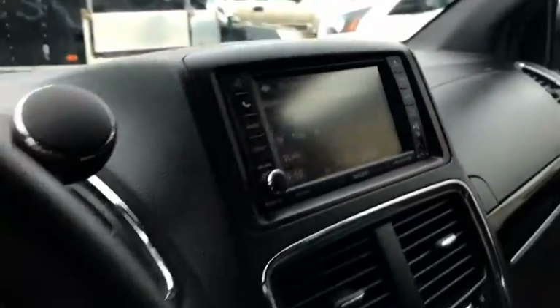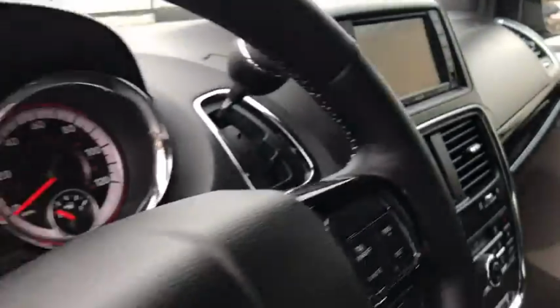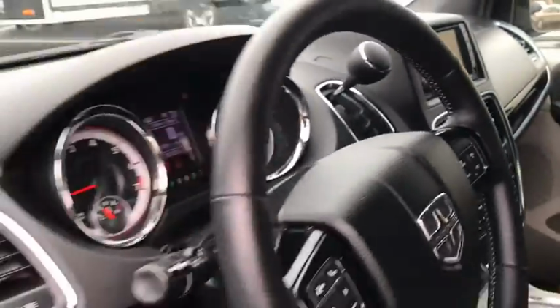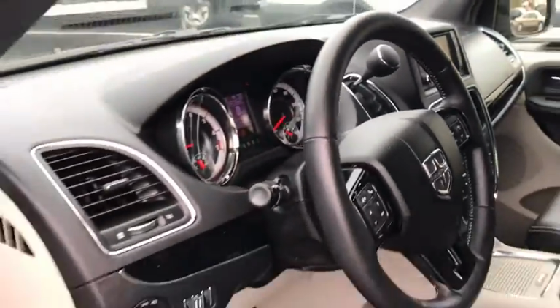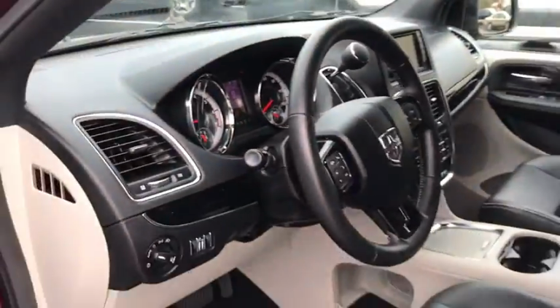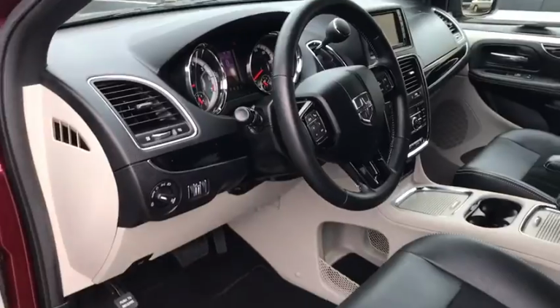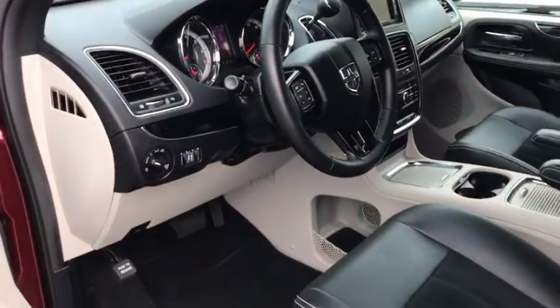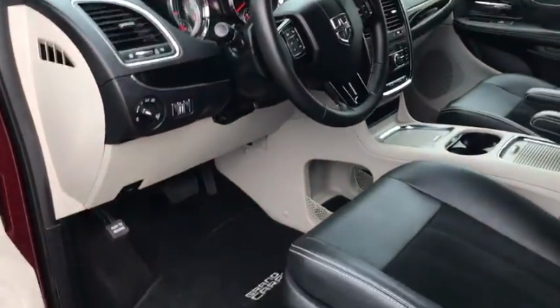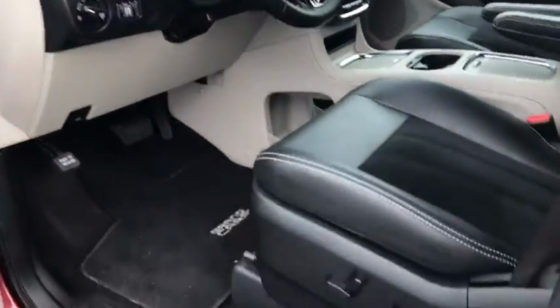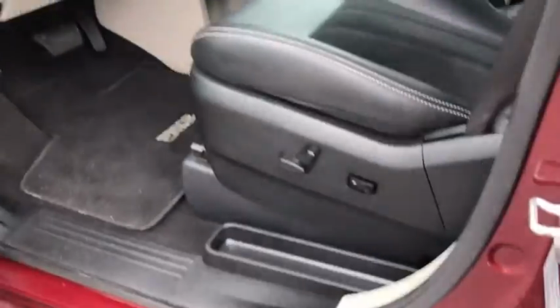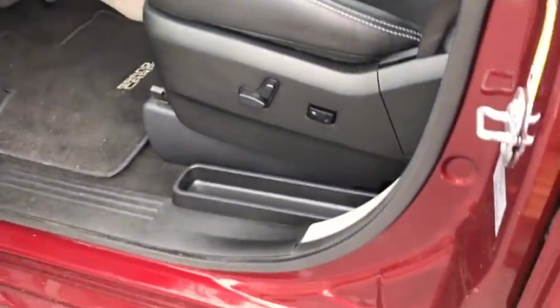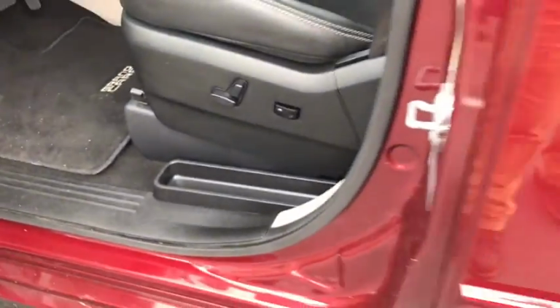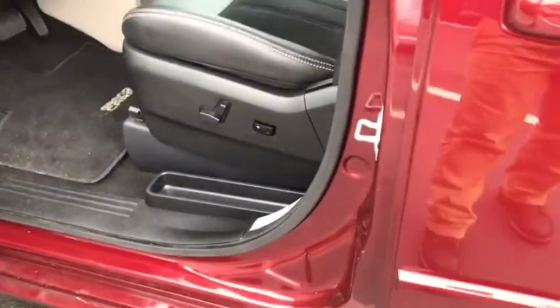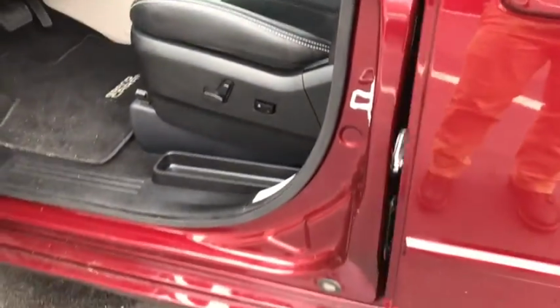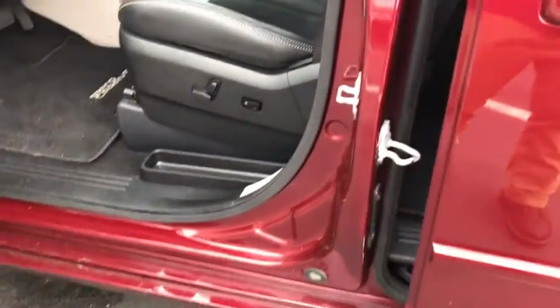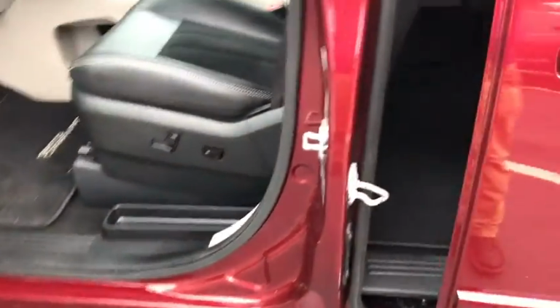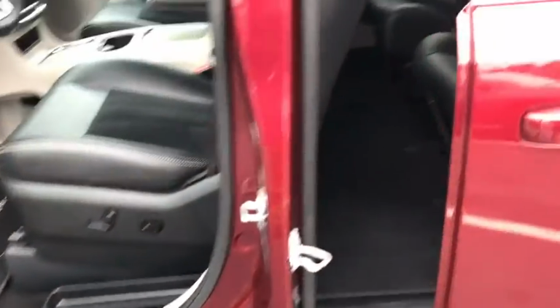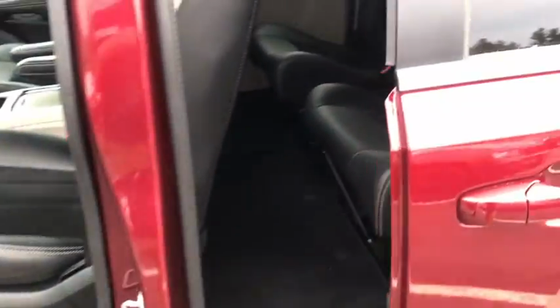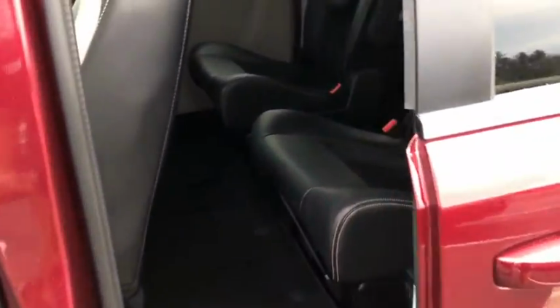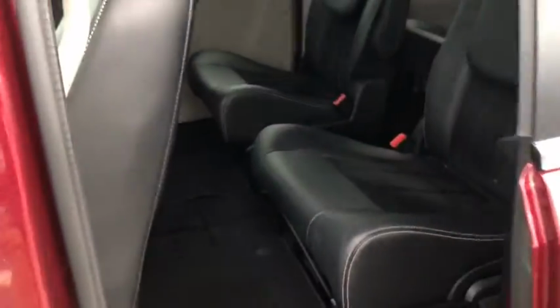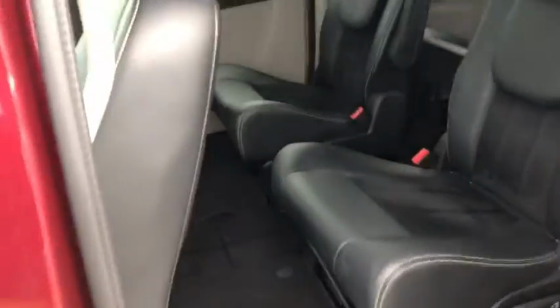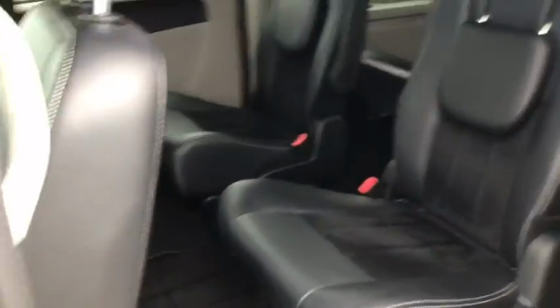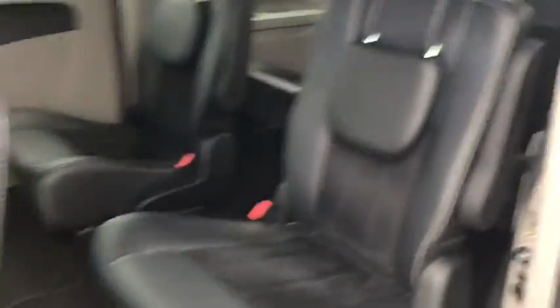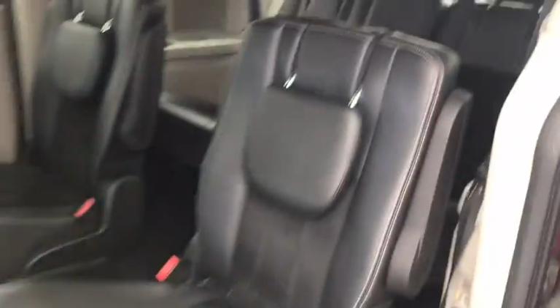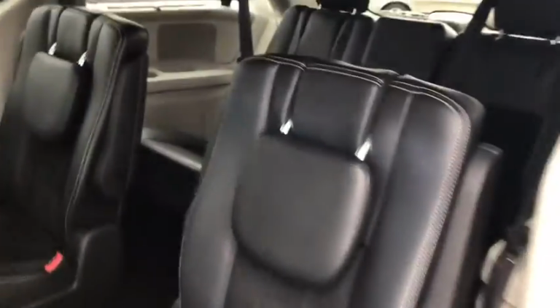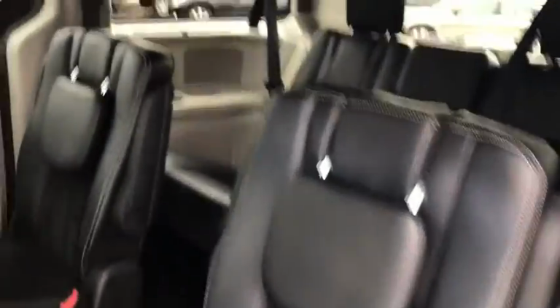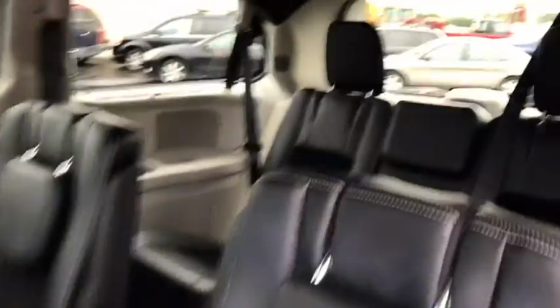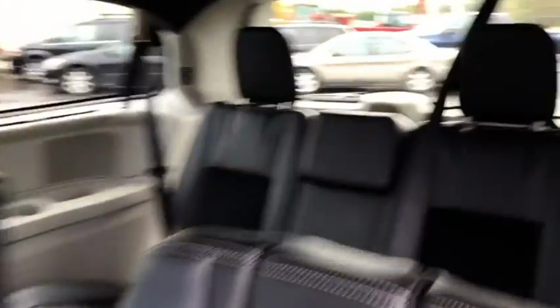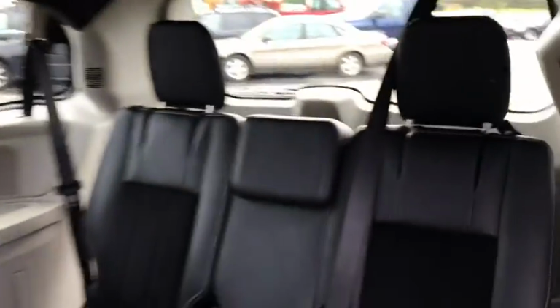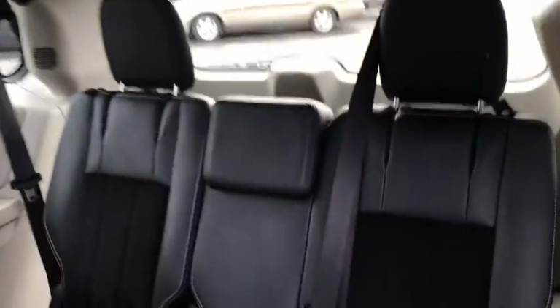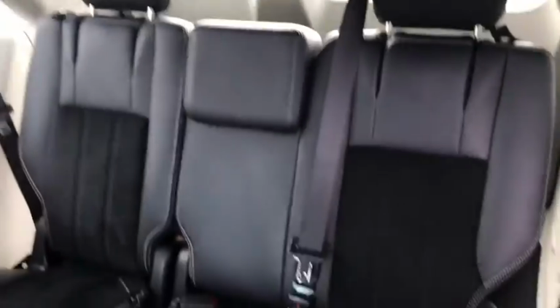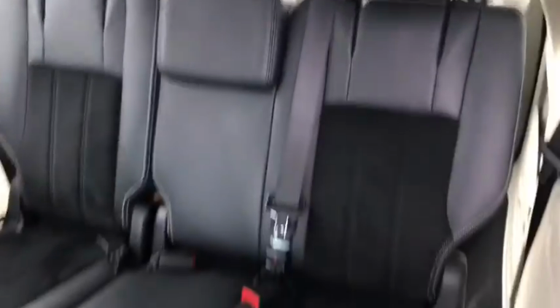Power steering, aluminum wheels, hard disk drive media storage, four-wheel disc brakes, cruise control, floor mats, rear defrost.